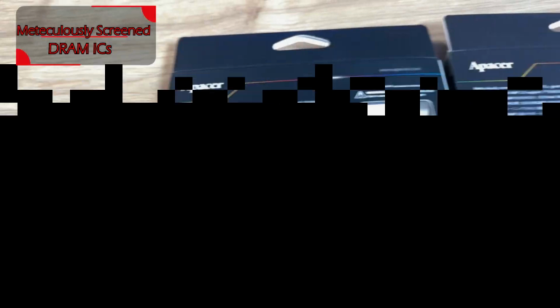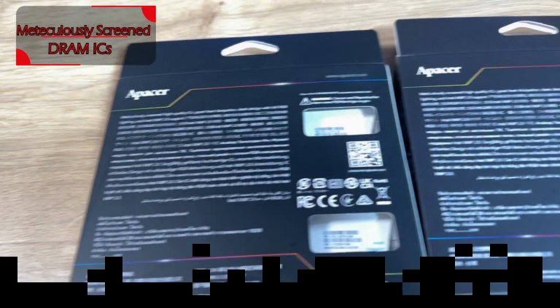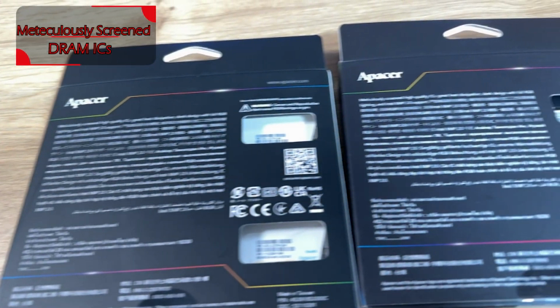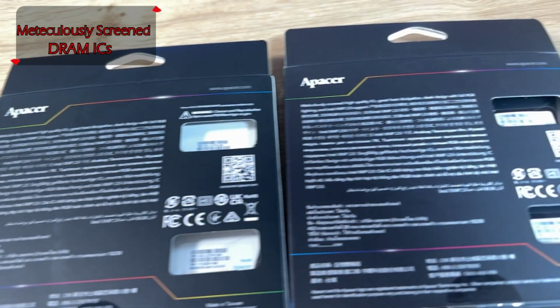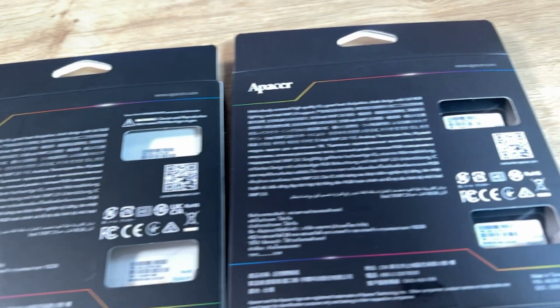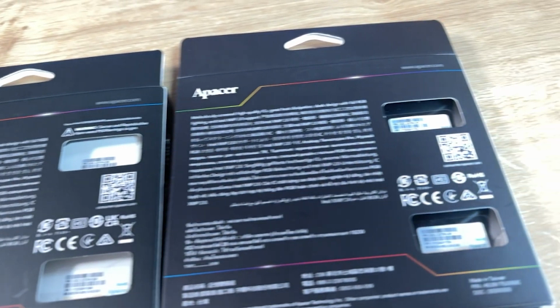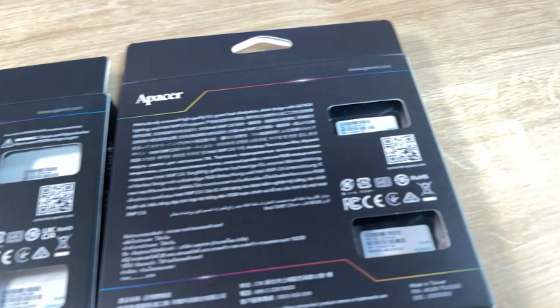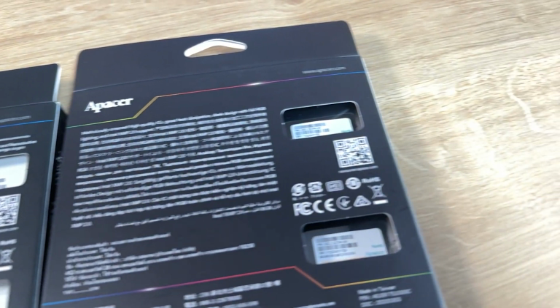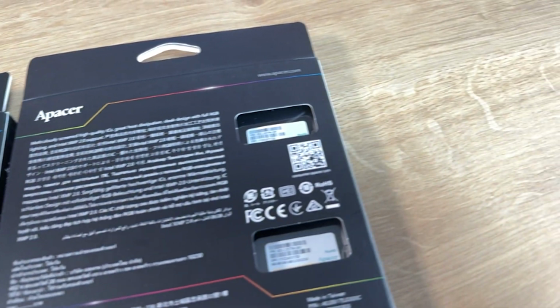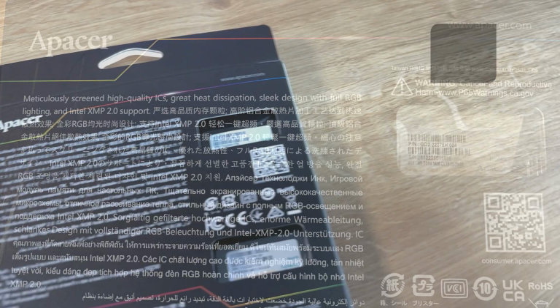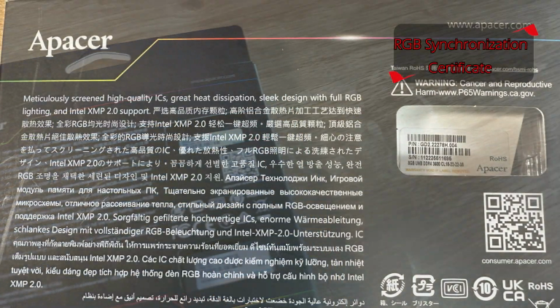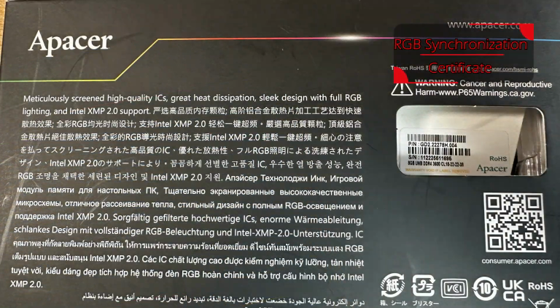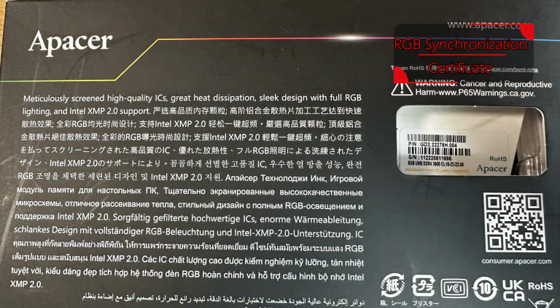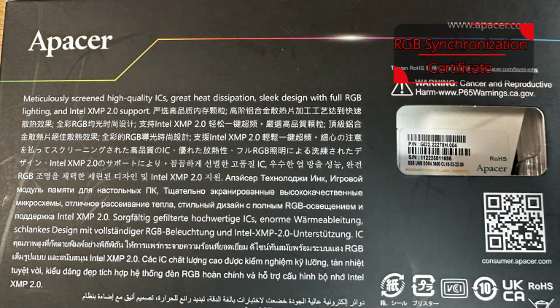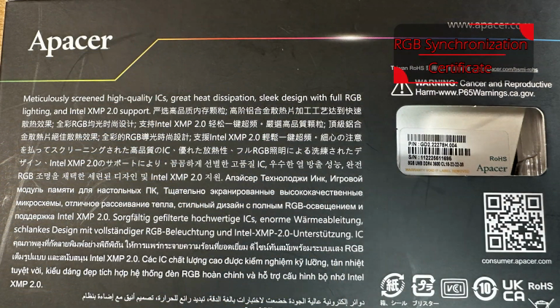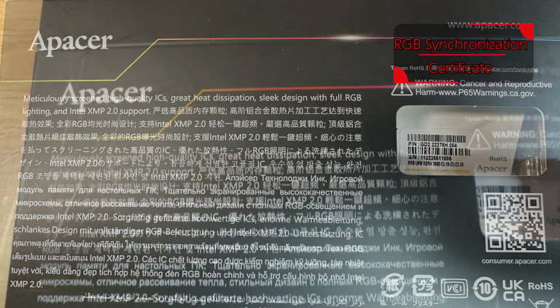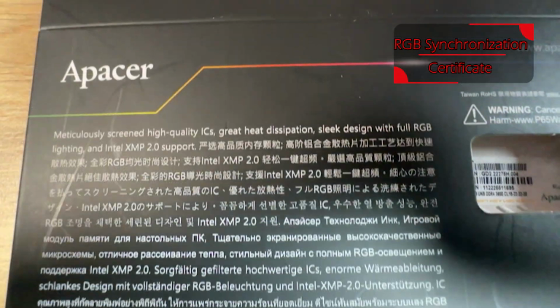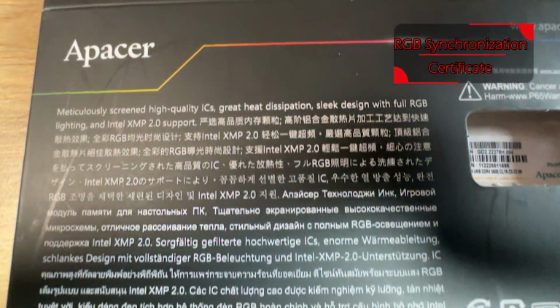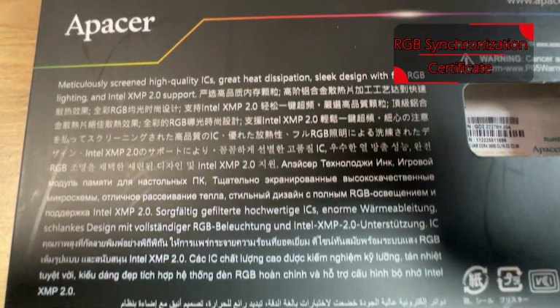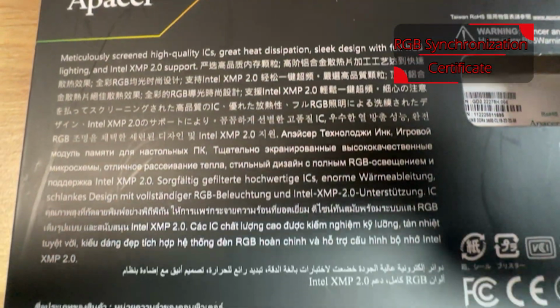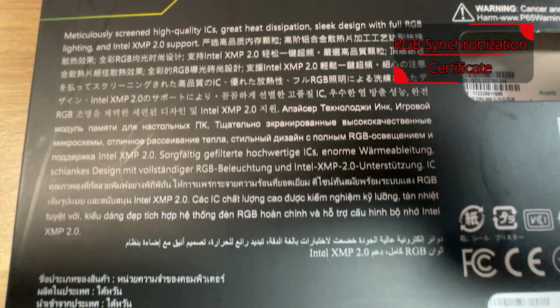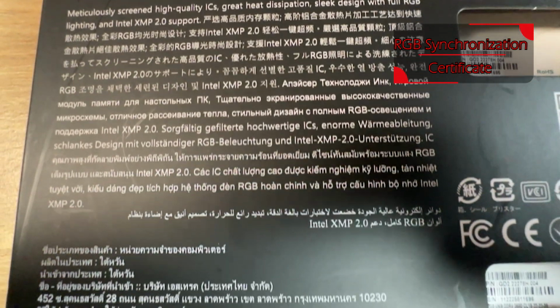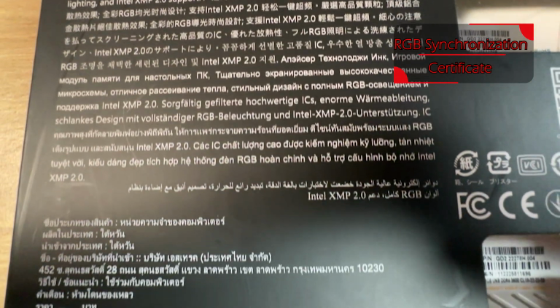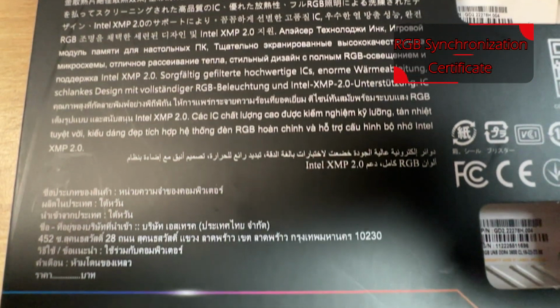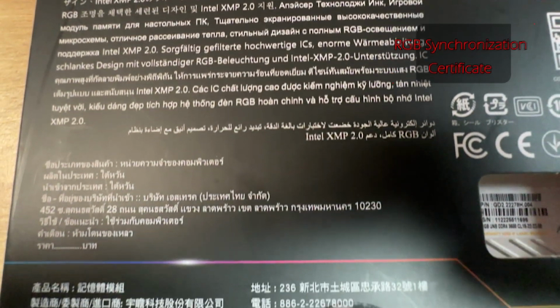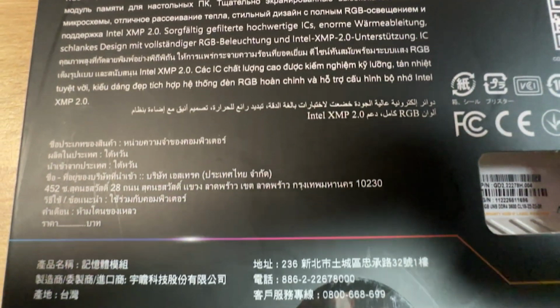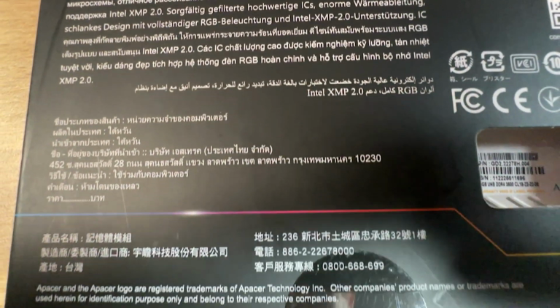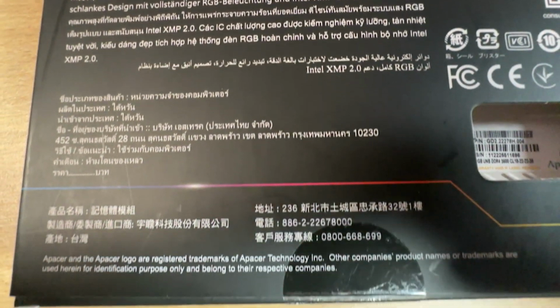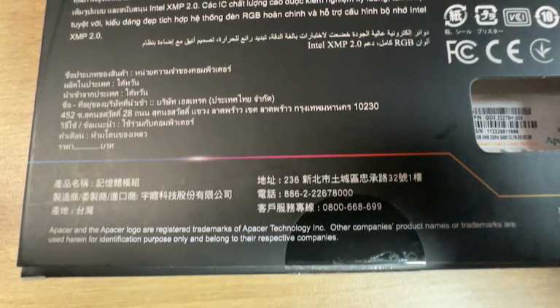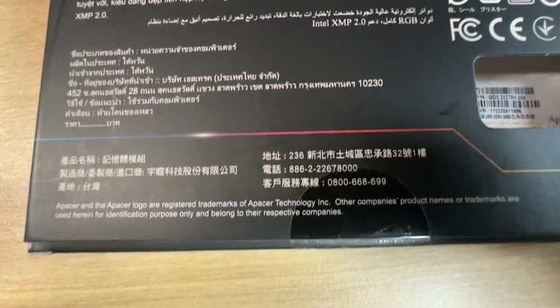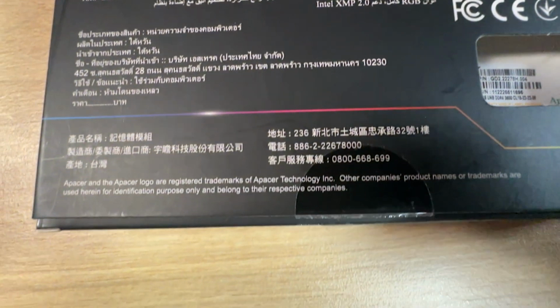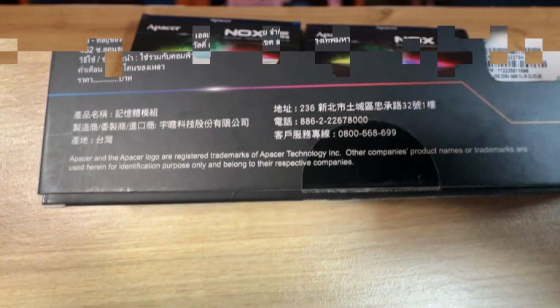On the back of the box there's not much to see, to be honest. It's multilingual with quite small writing. What is in English basically just says it's RGB memory. You've got little cutouts on there which give you a limited field of view of the actual memory sticks.